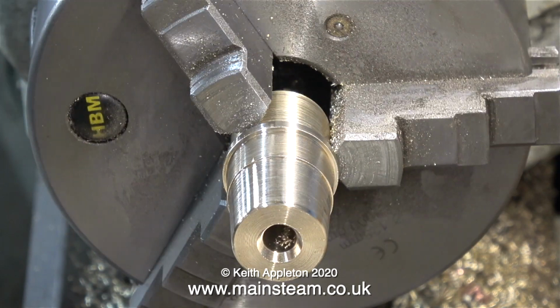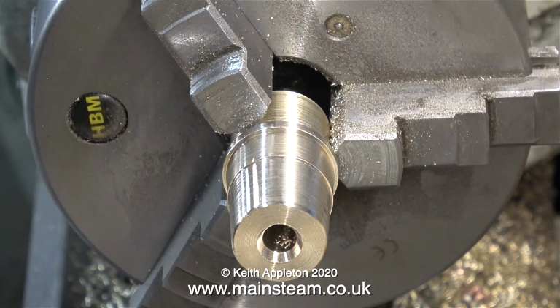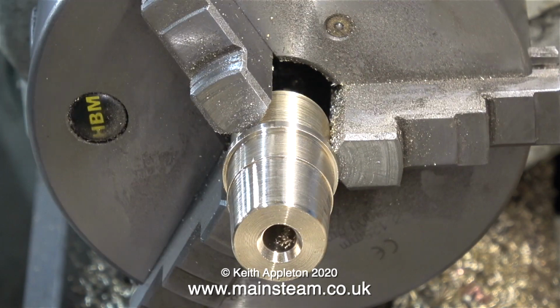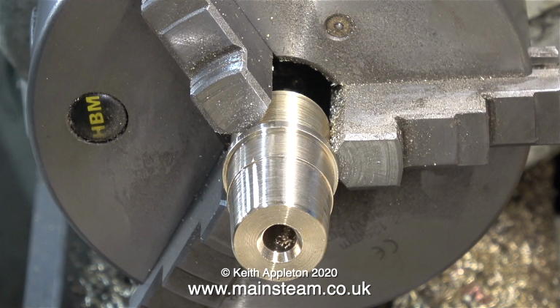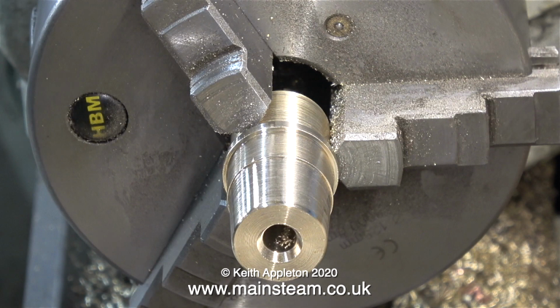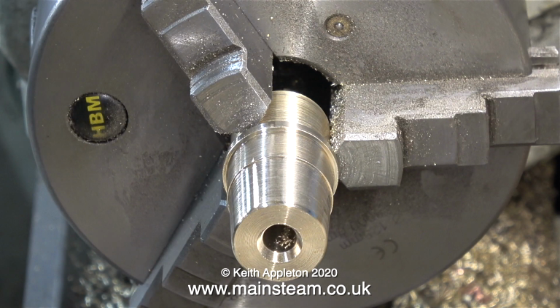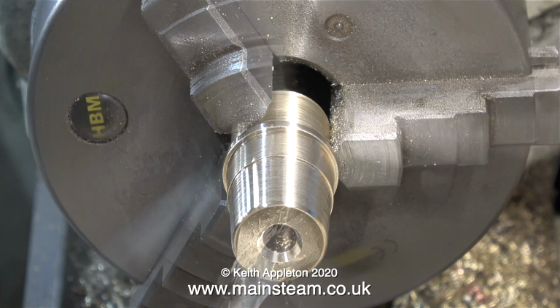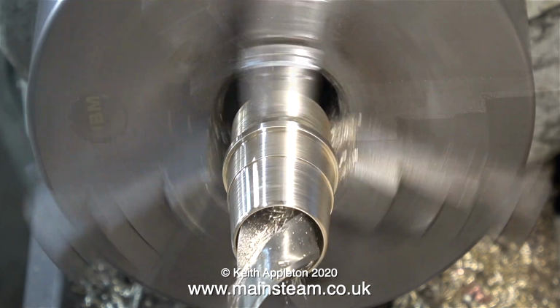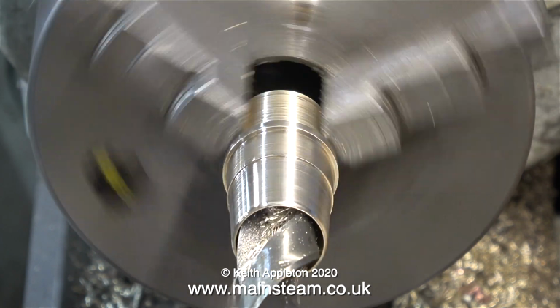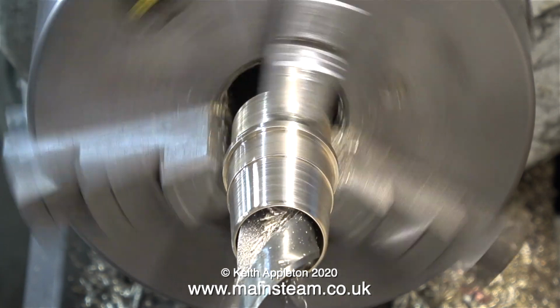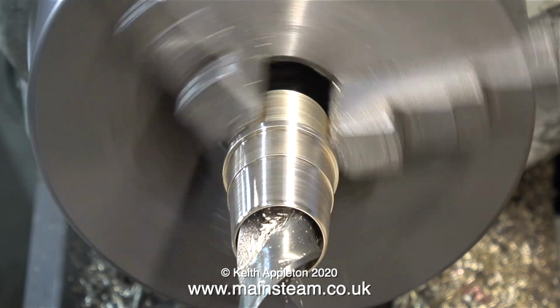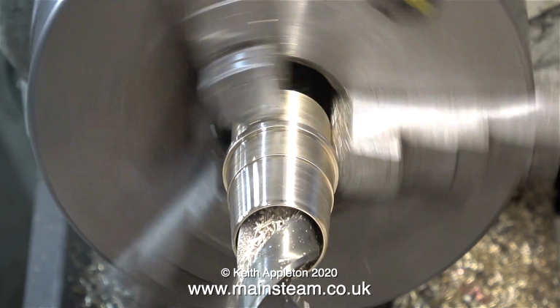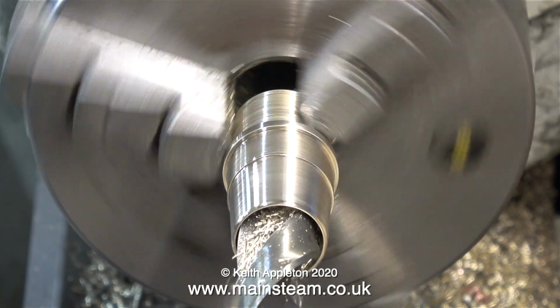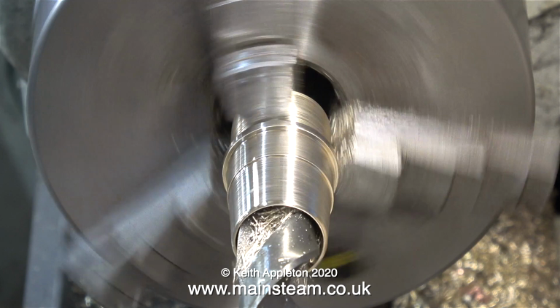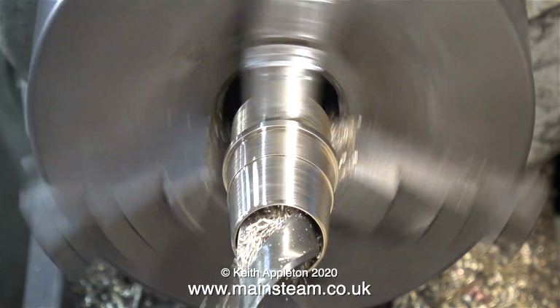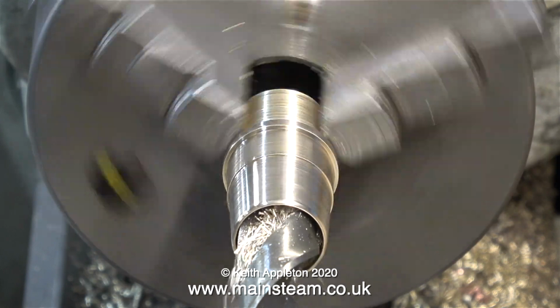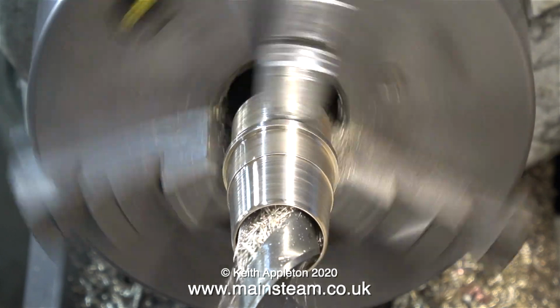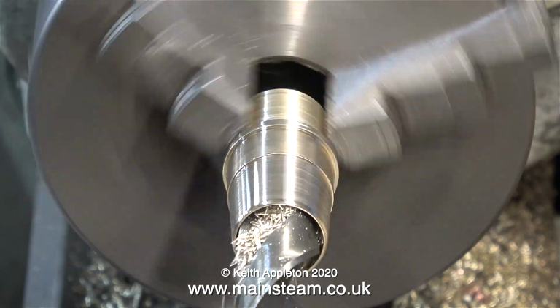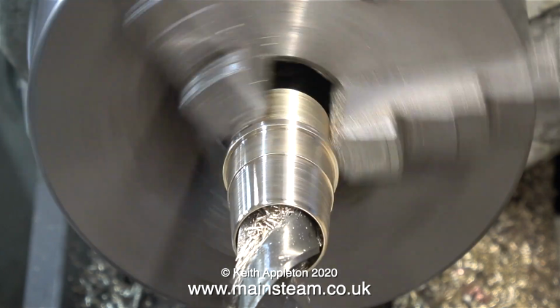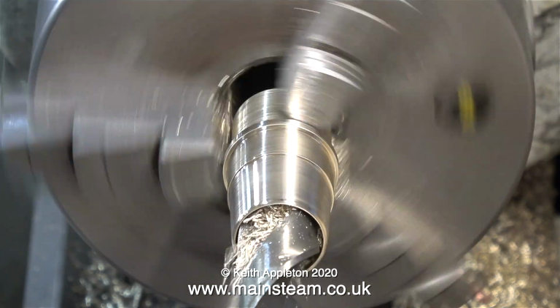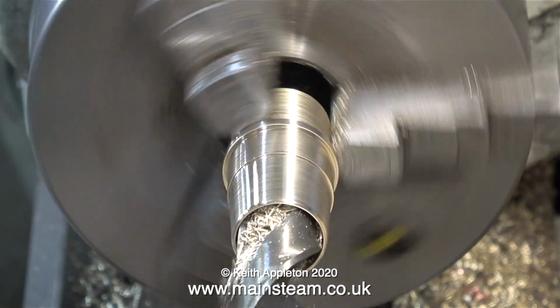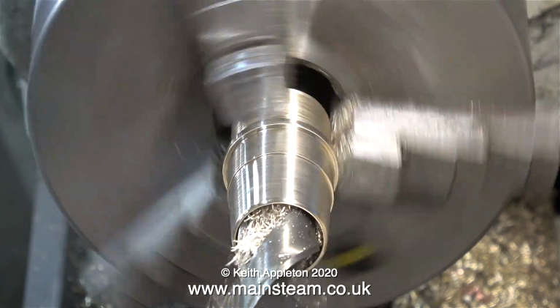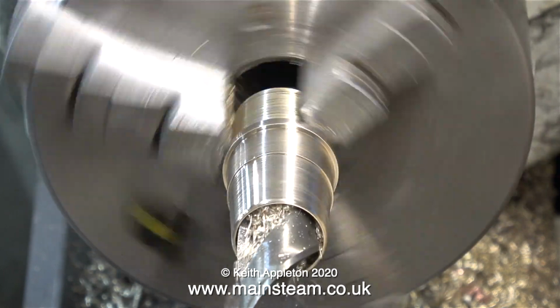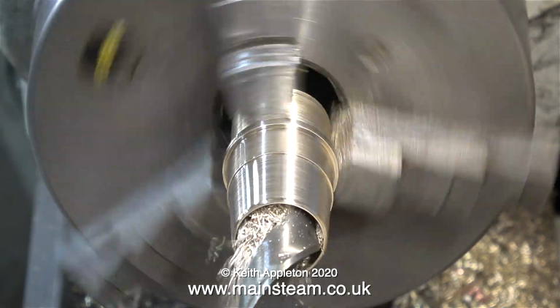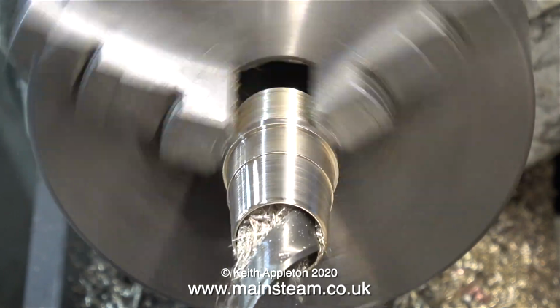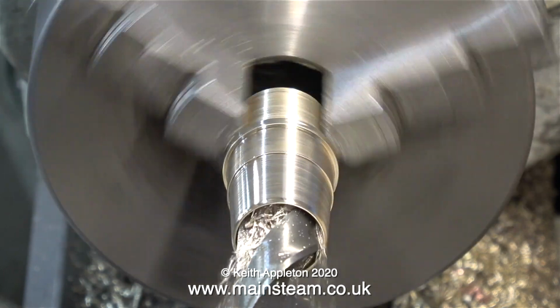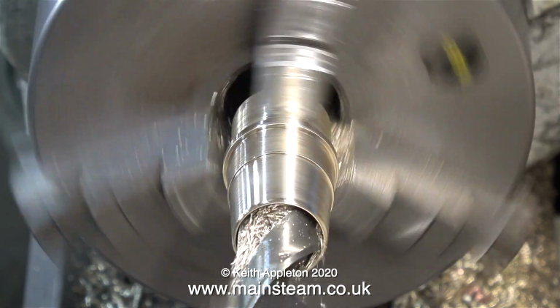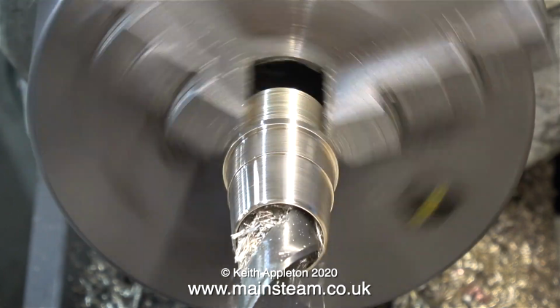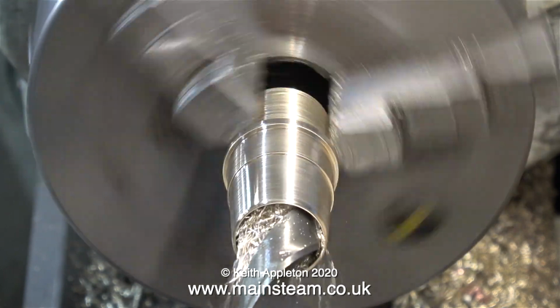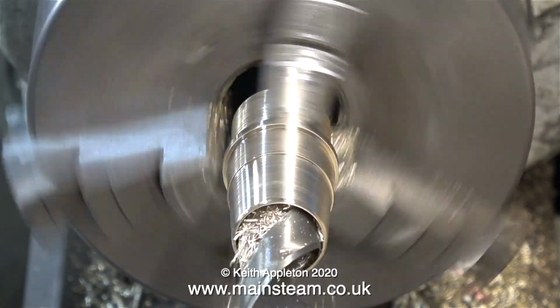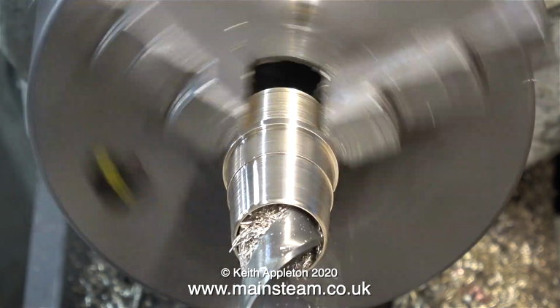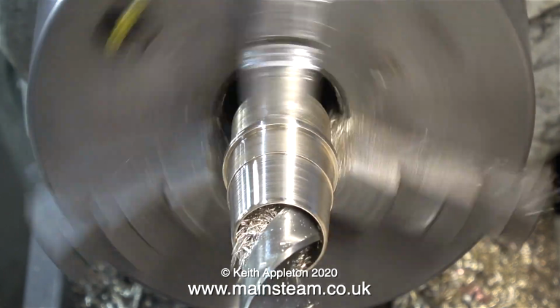Now there's a hole down the middle, so I can put the lathe in back gear and drill the large hole all the way through with comparative ease.